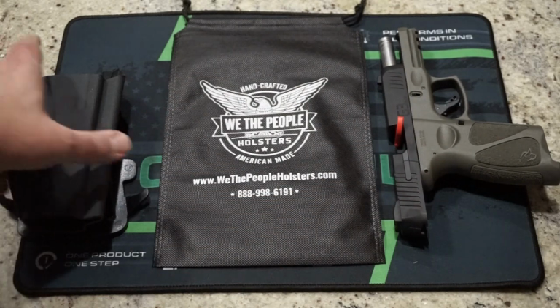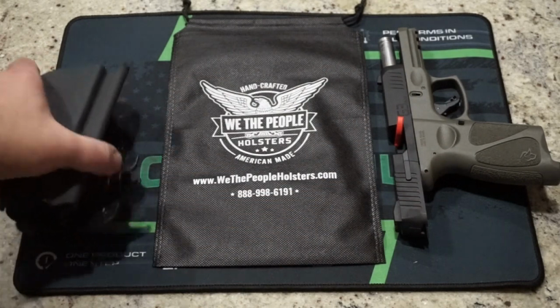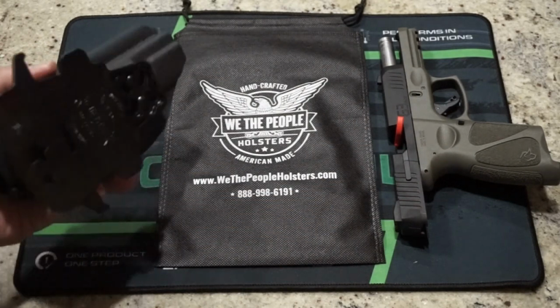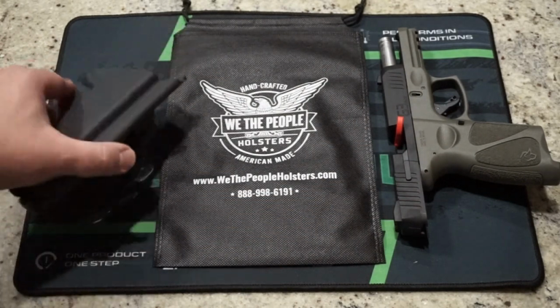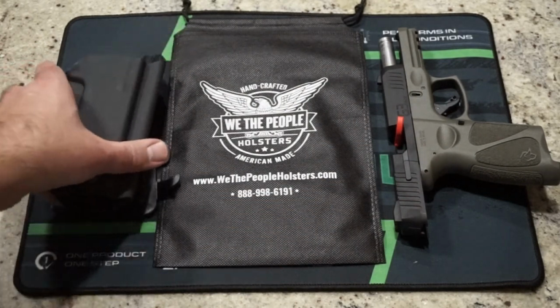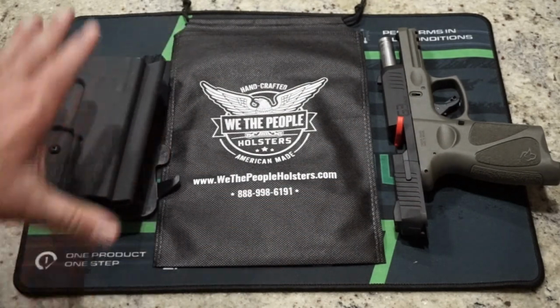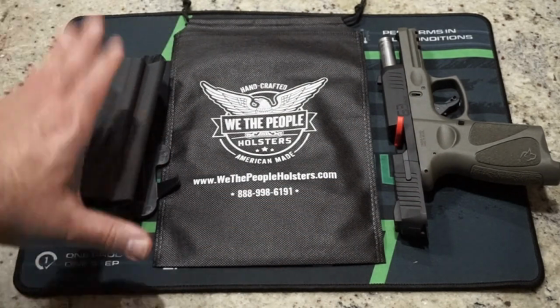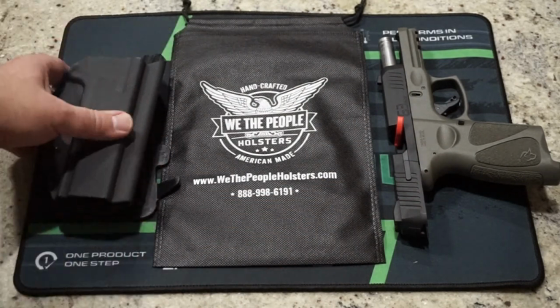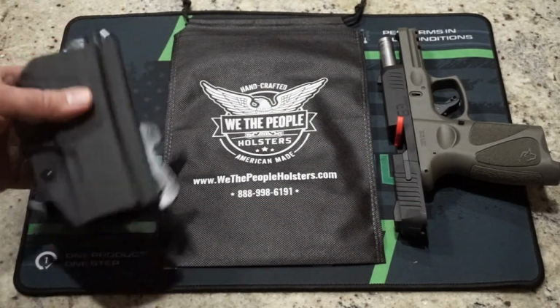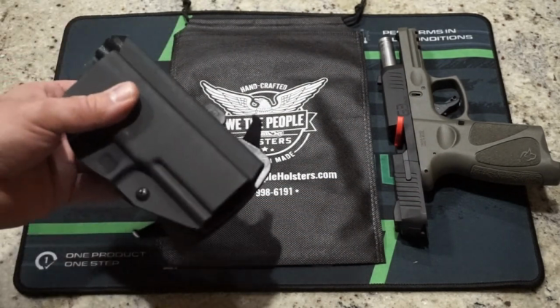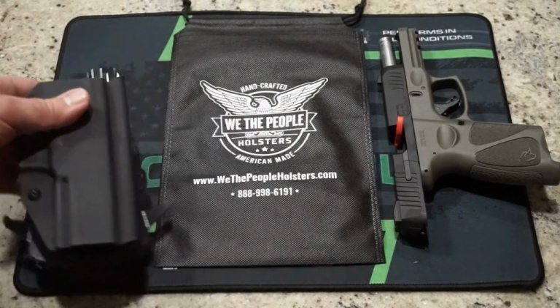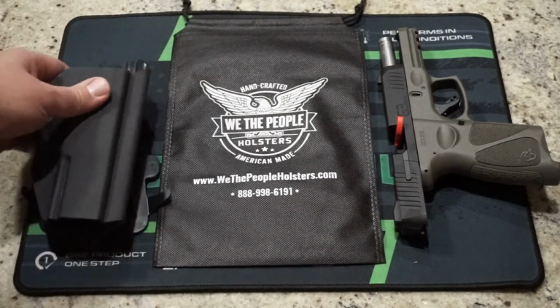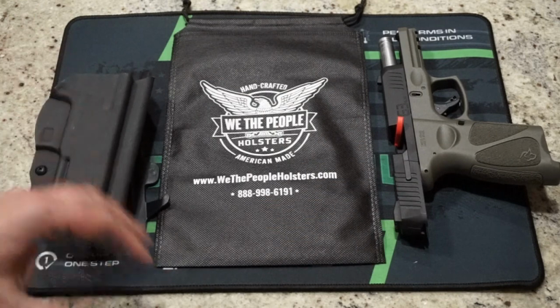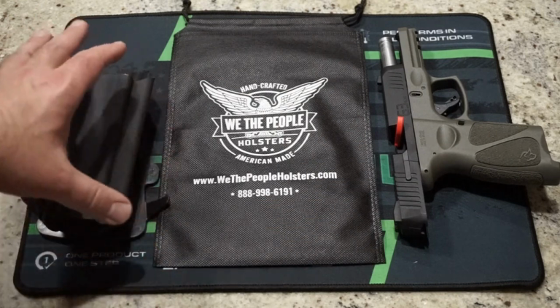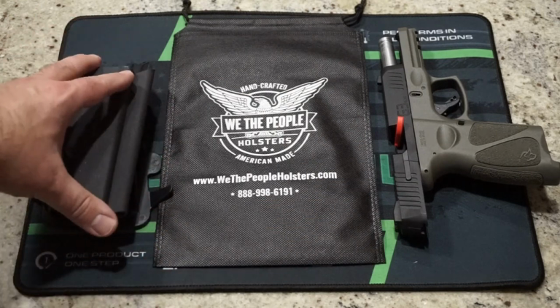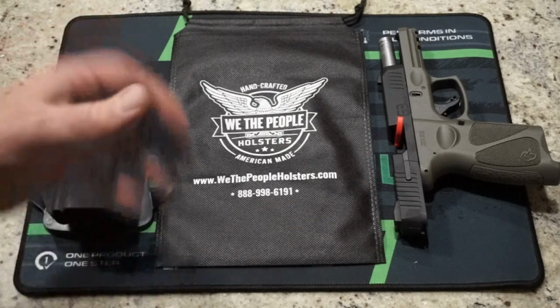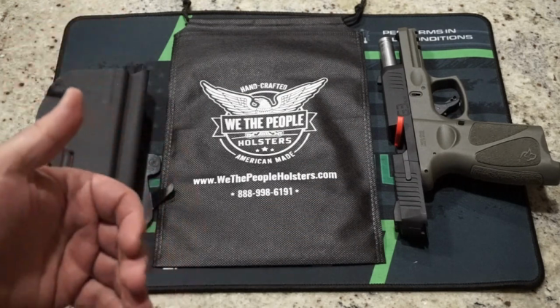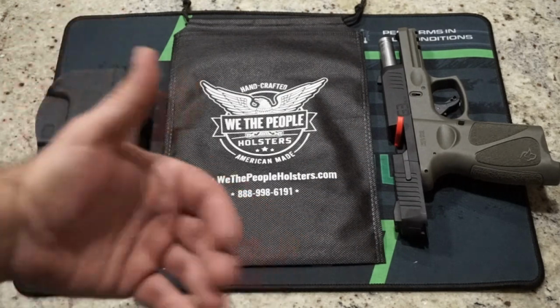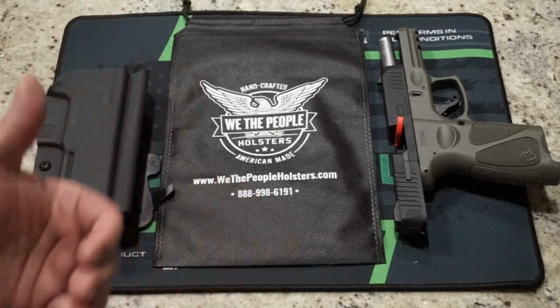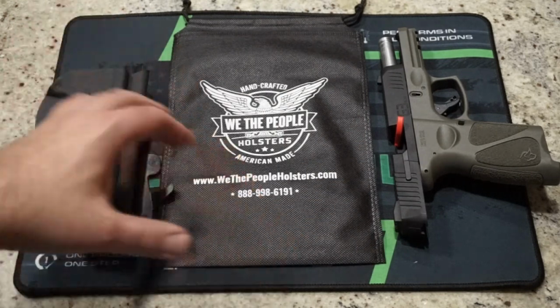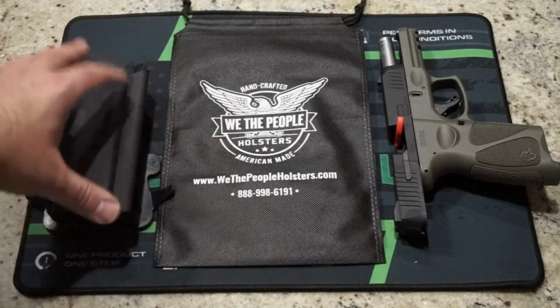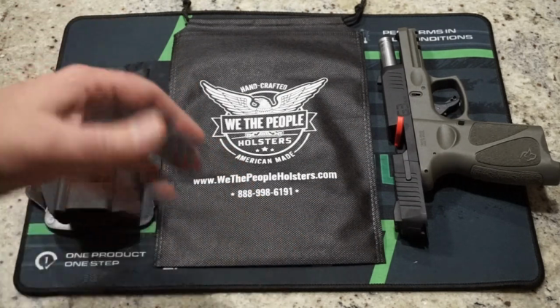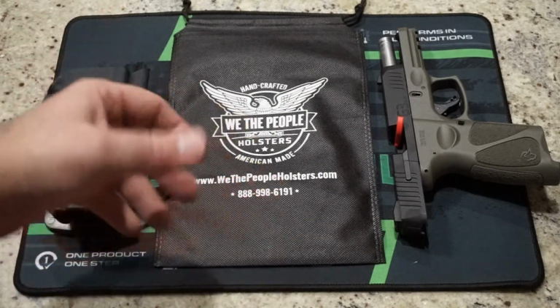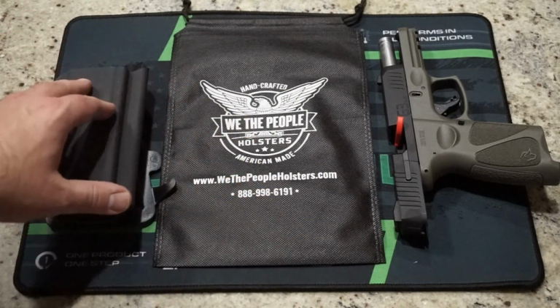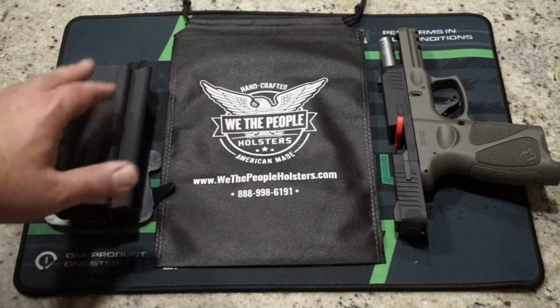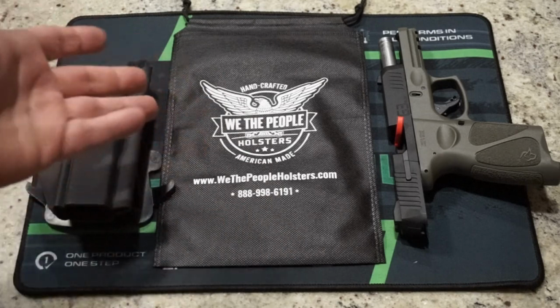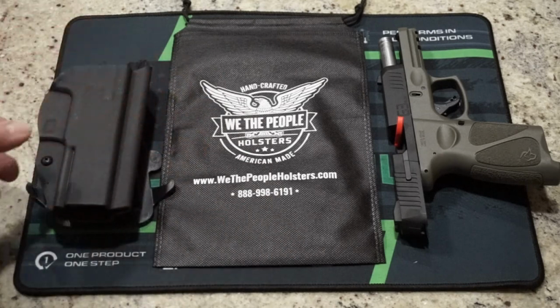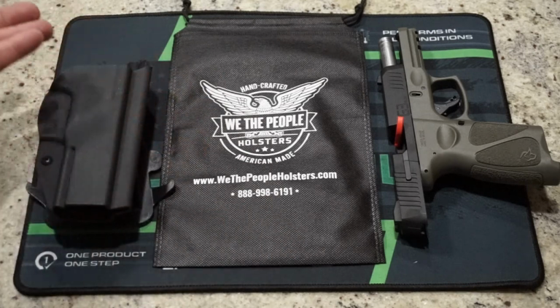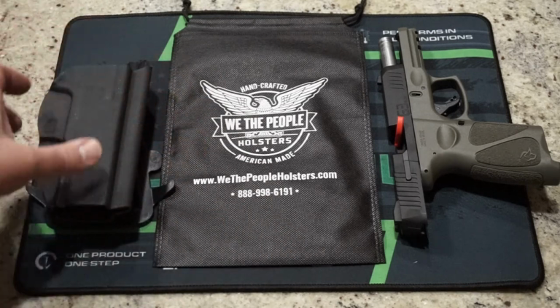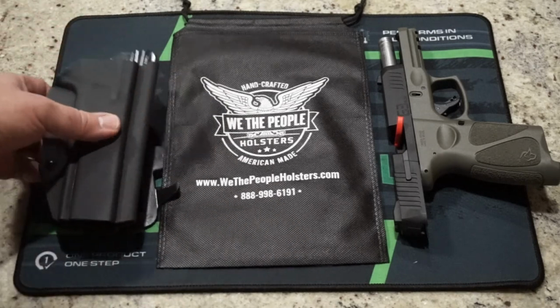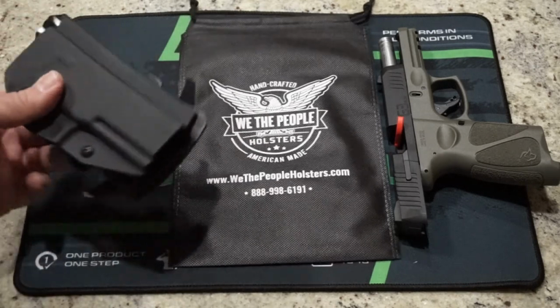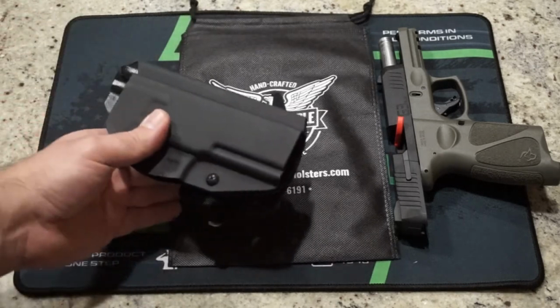I was in the market for an outside the waistband holster and I did actually receive this as a Christmas present from my parents. It's one of those things where I tend to open carry outside the waistband in the wintertime when I've got a heavy winter coat on, but I also have my concealed carry piece too, but it was time for another holster.